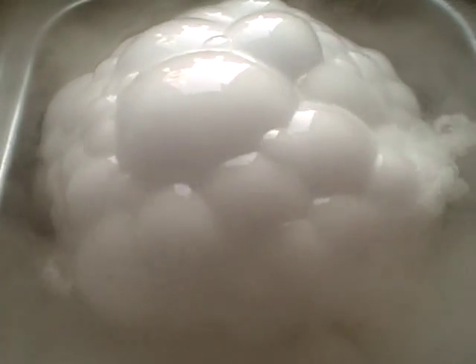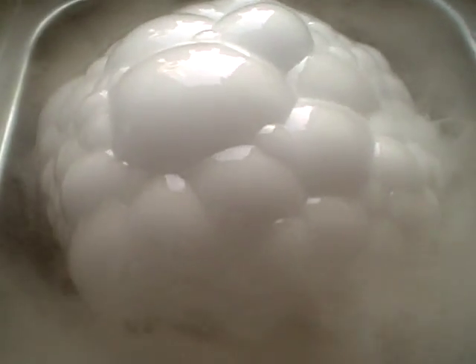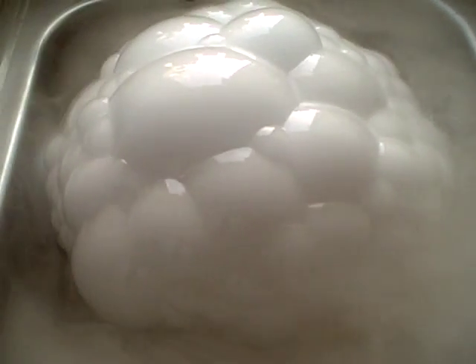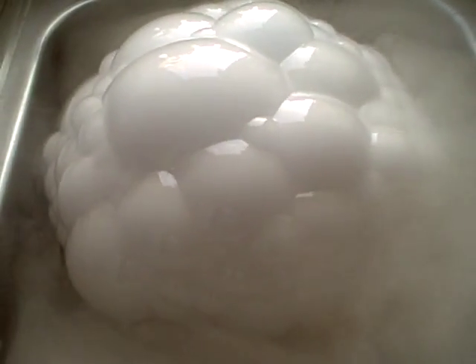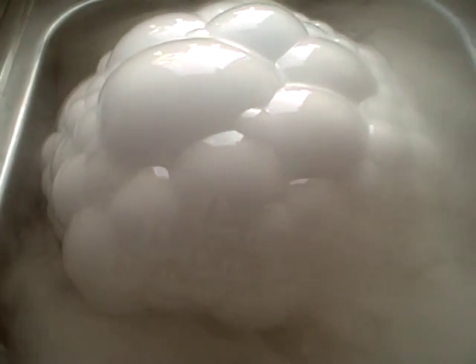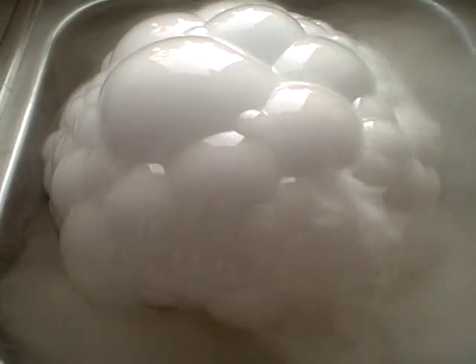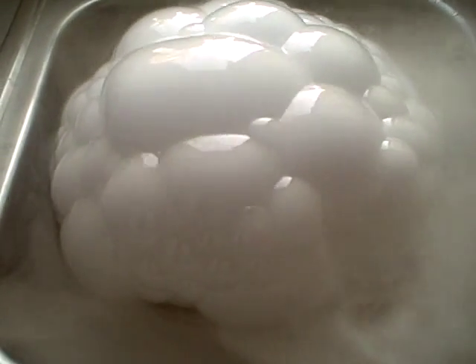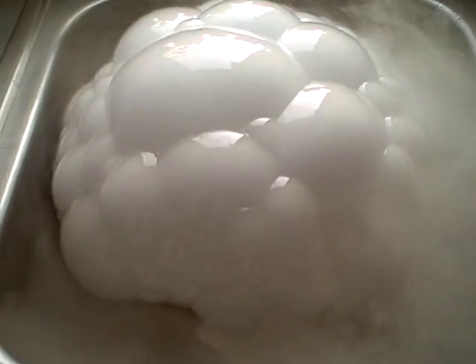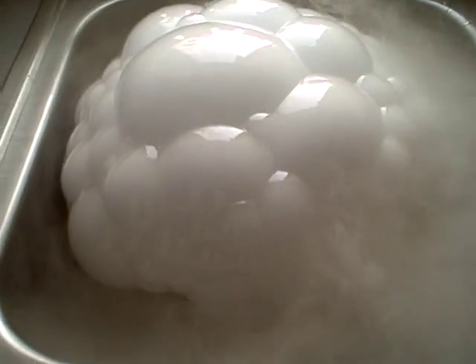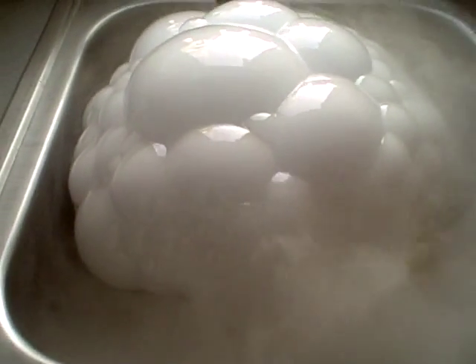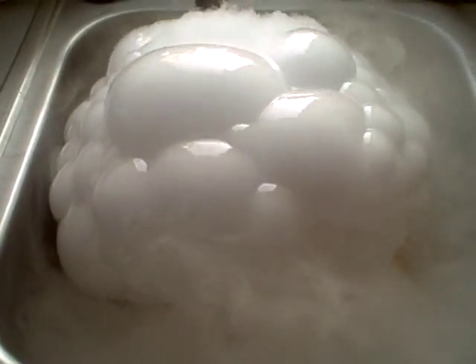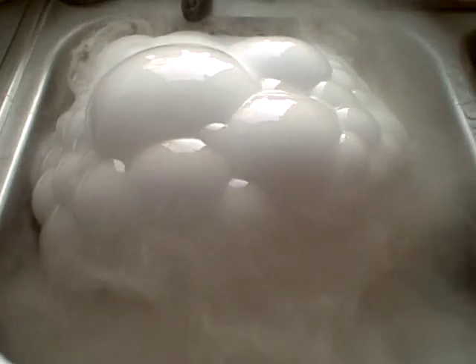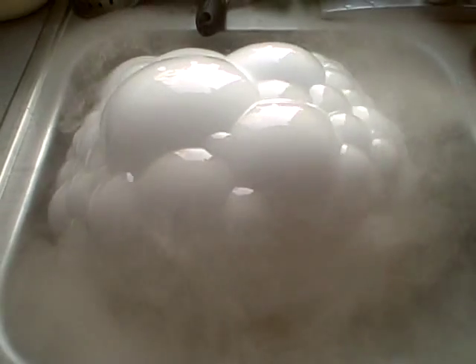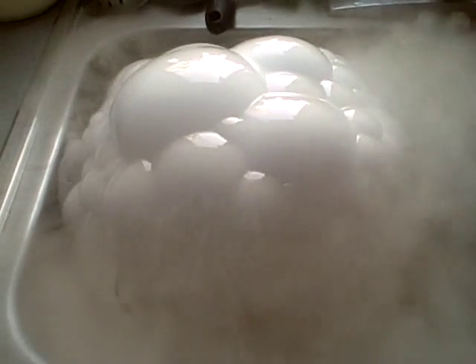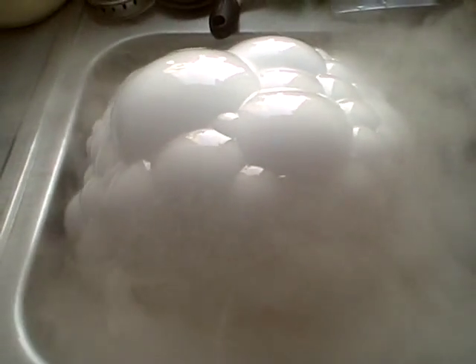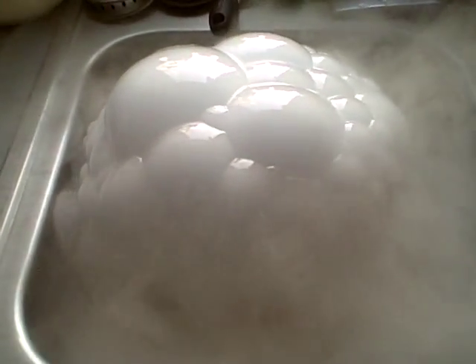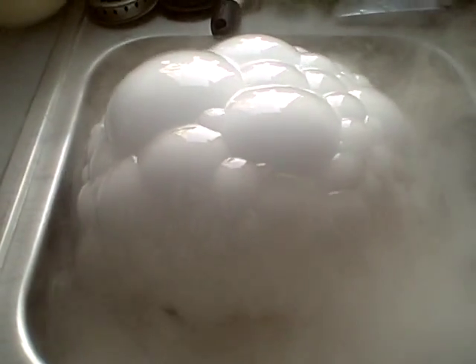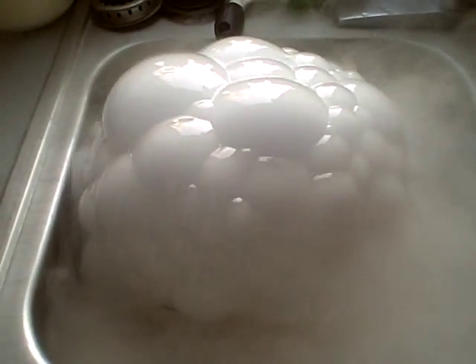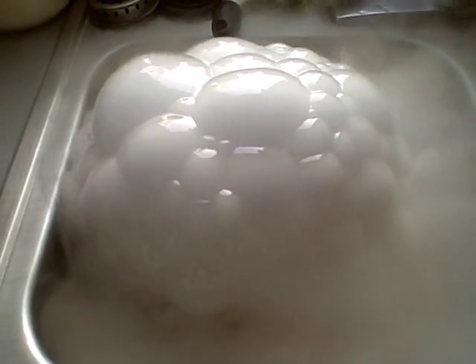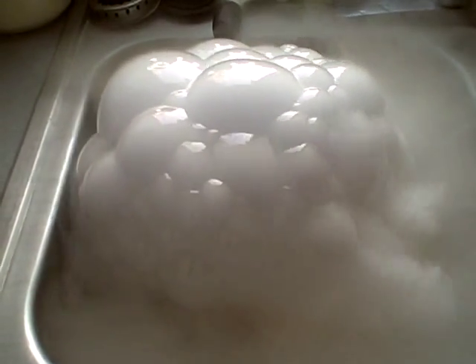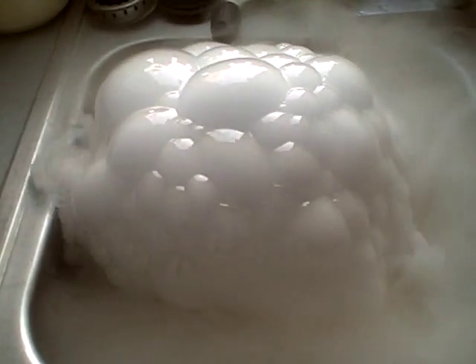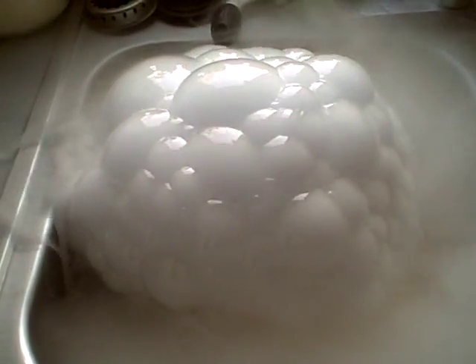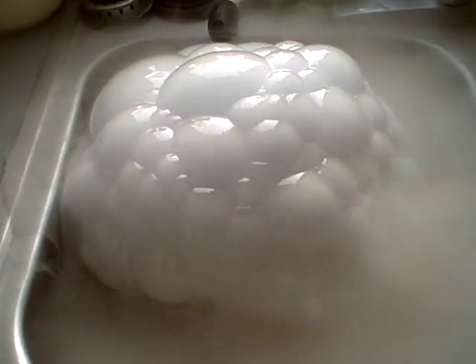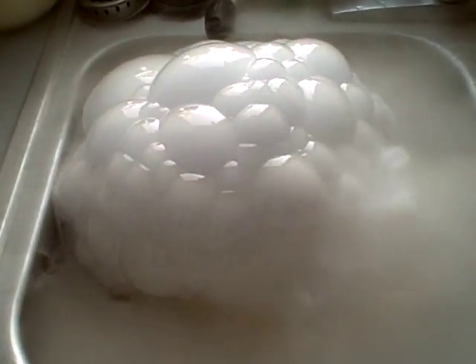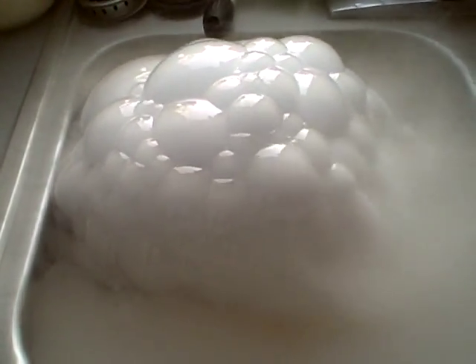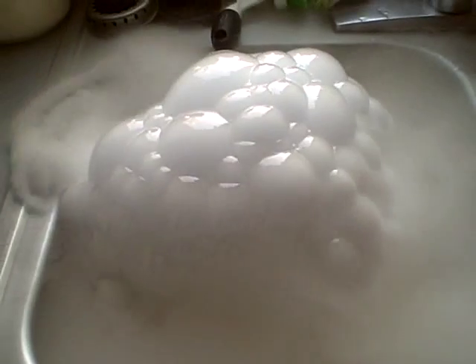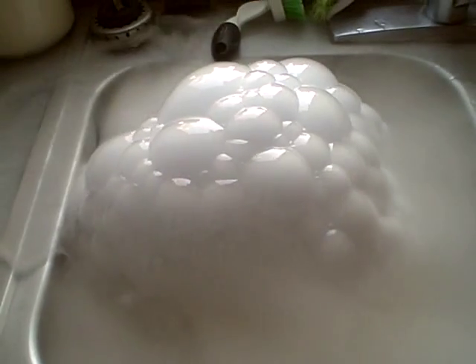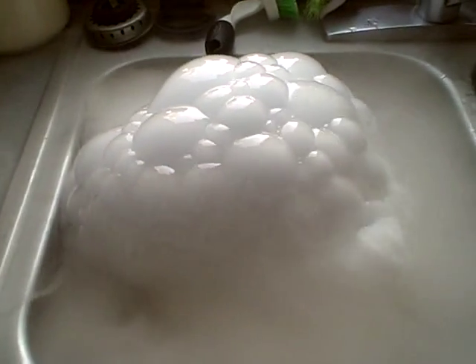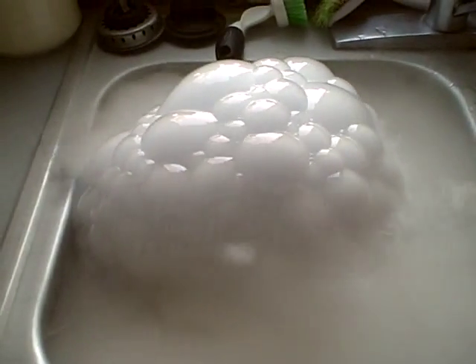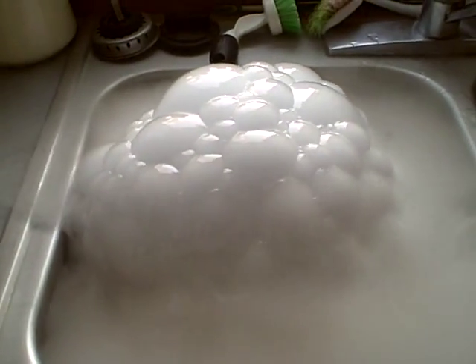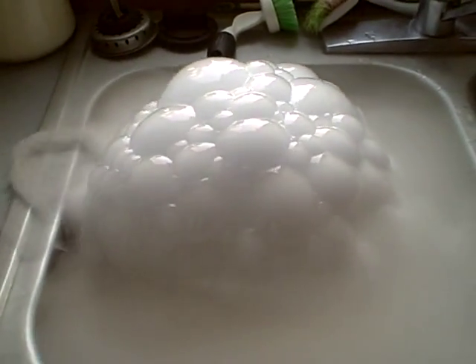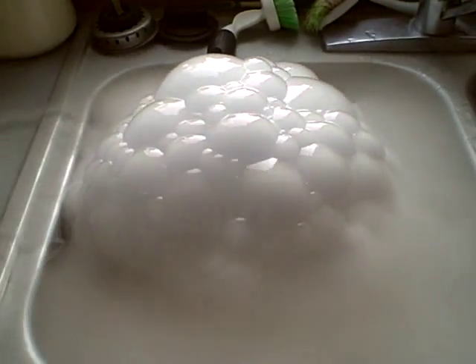Ouch, I held on to that ice too long and my thumb hurts. That might actually escape from the sink — I didn't take that into account.